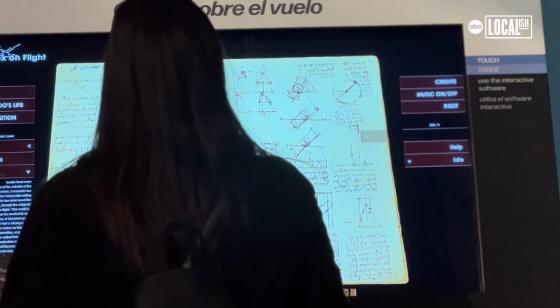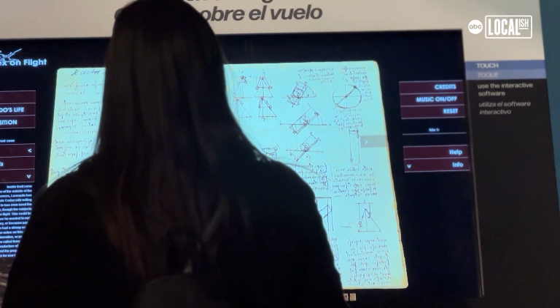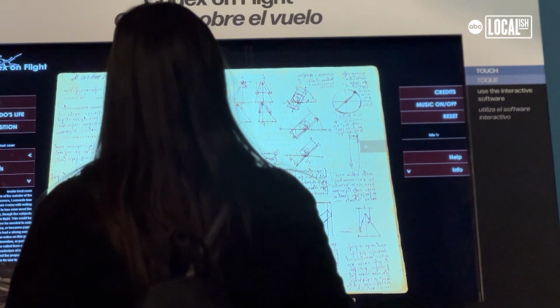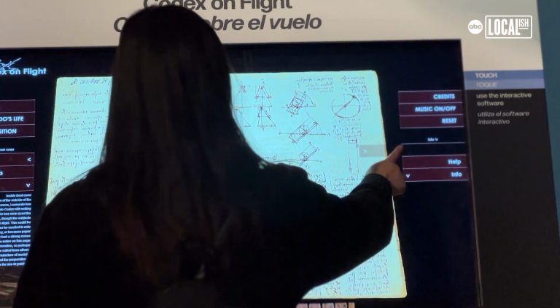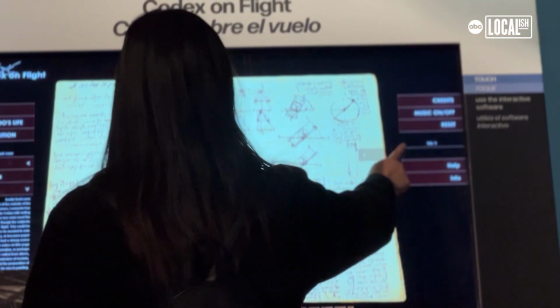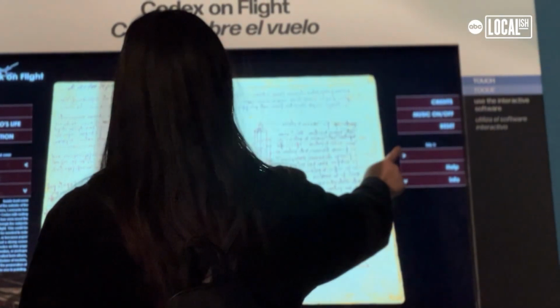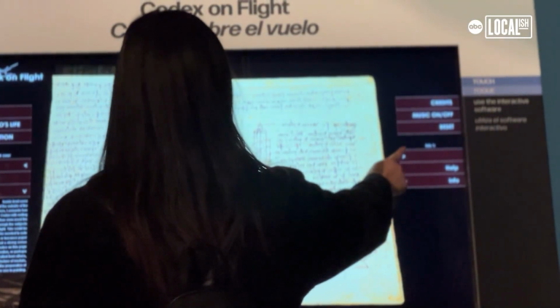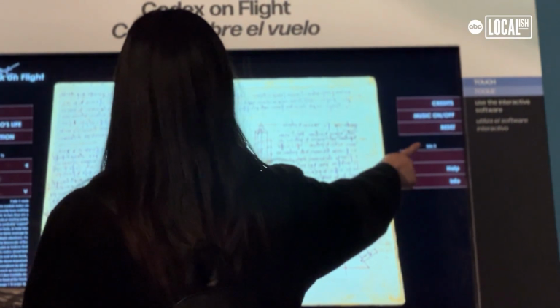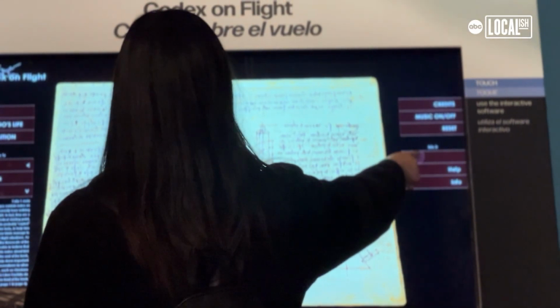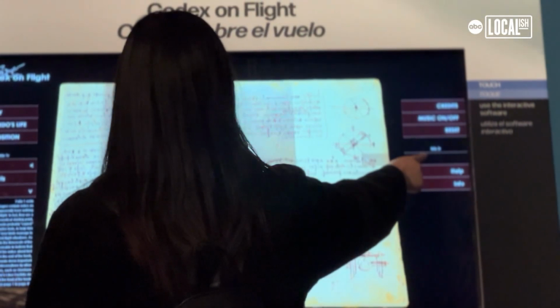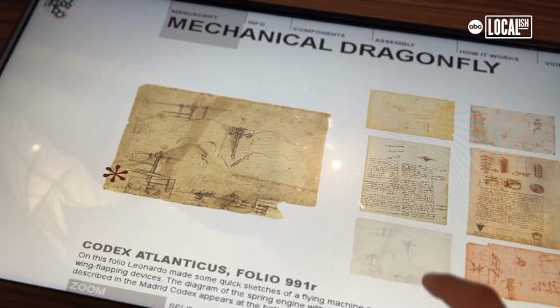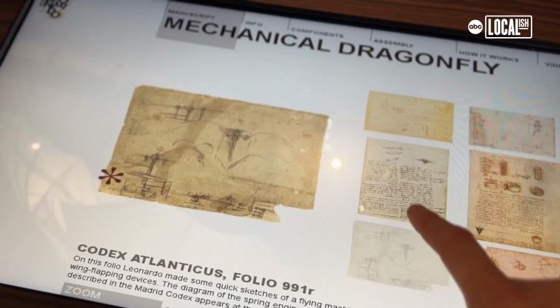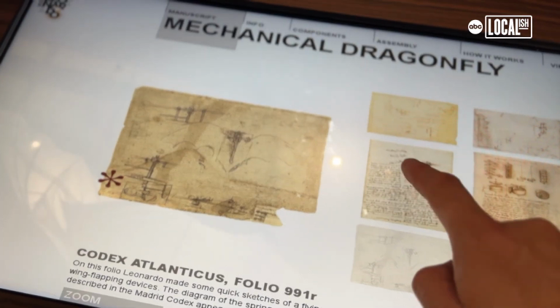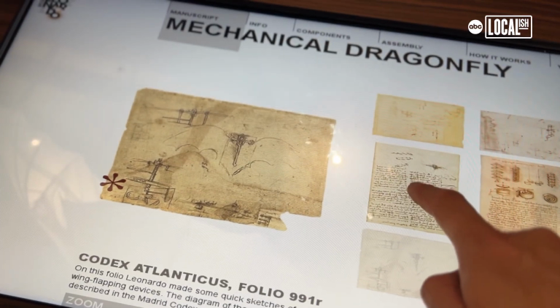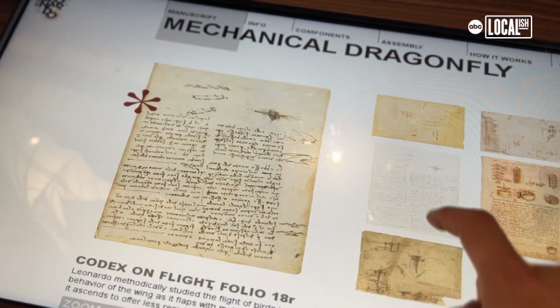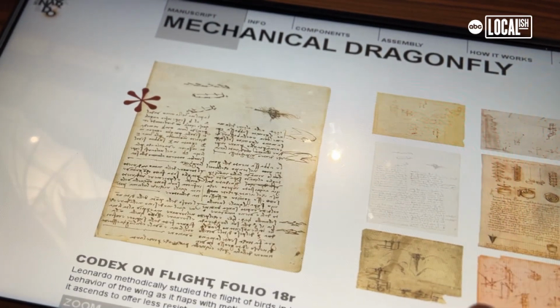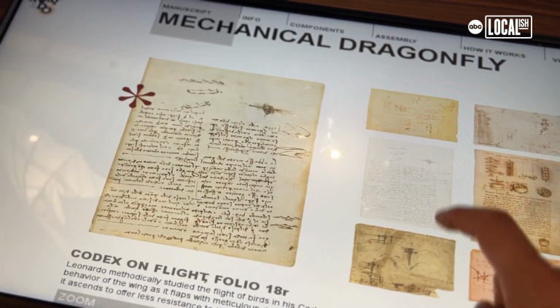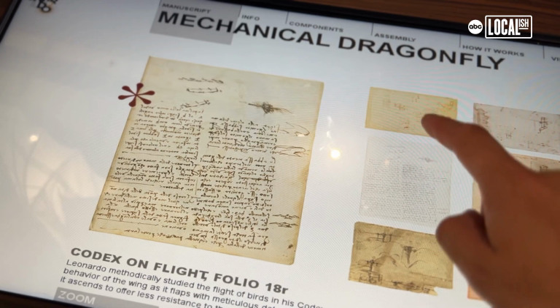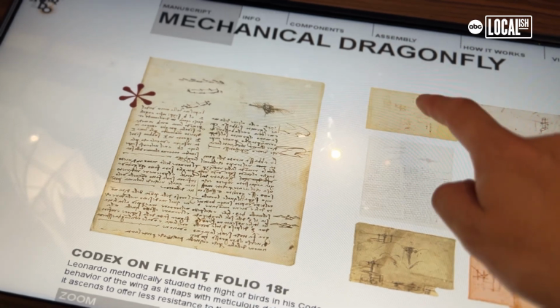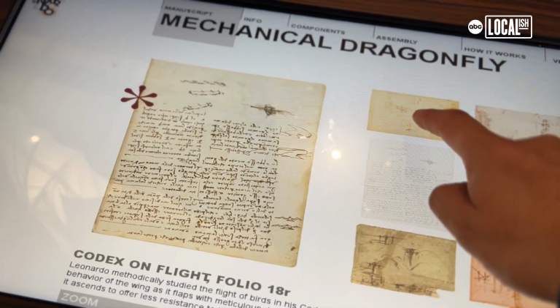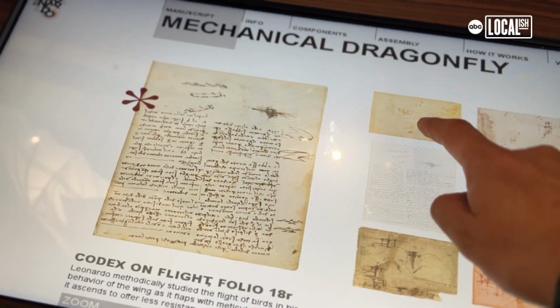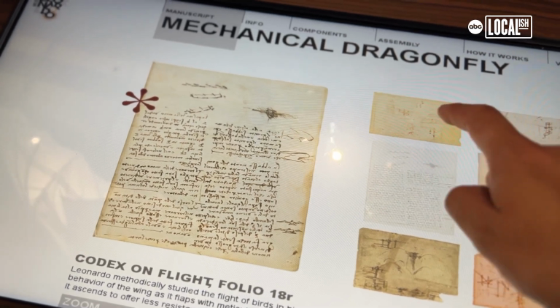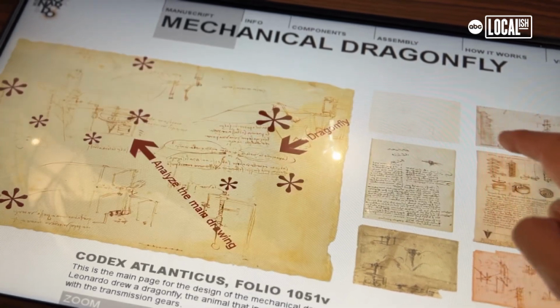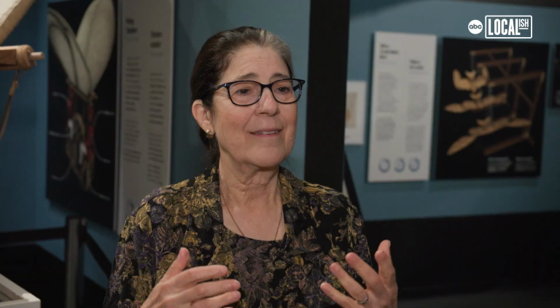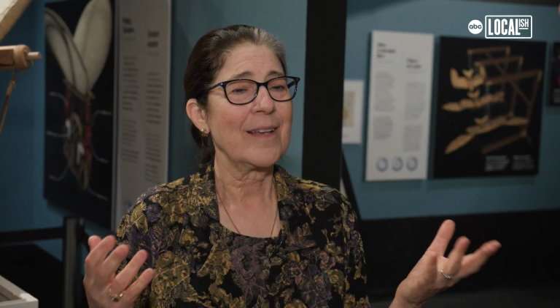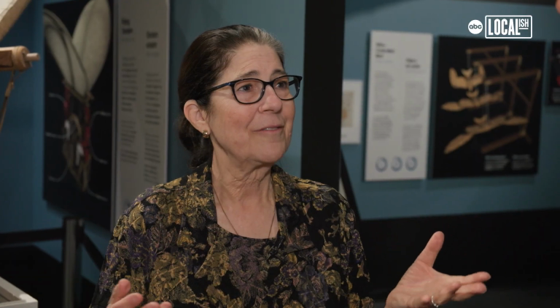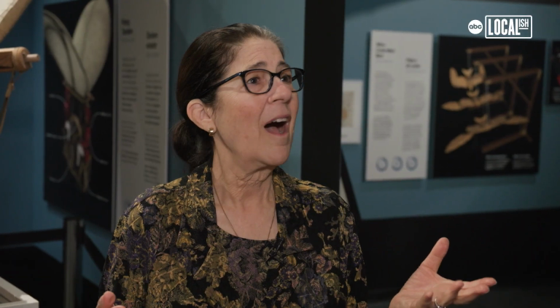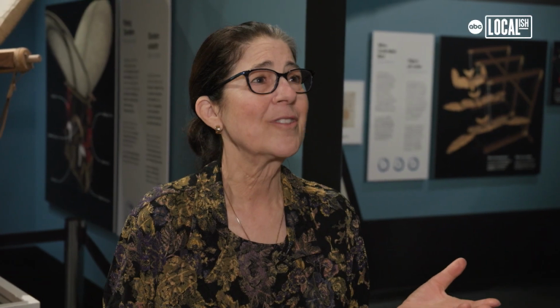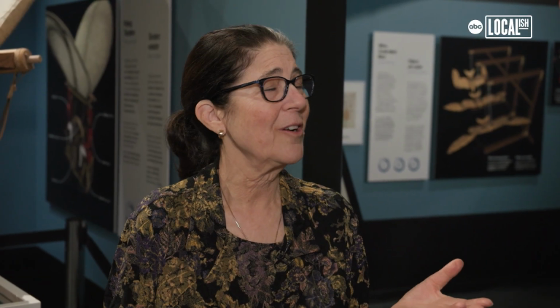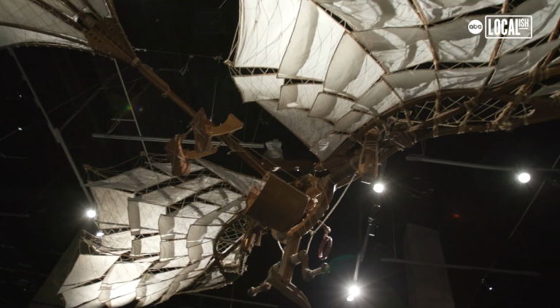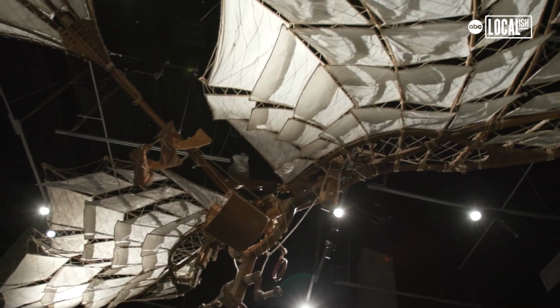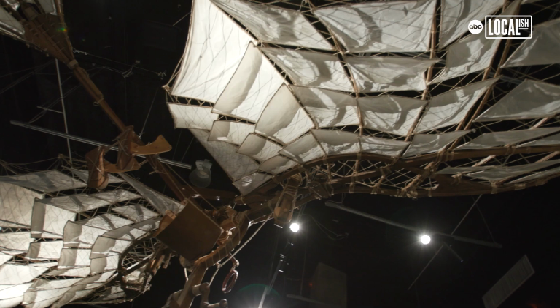Leonardo's notebooks were really lost for about 300 years. If we had had Leonardo's notebooks, we might have had the science of flight hundreds of years earlier than we did.